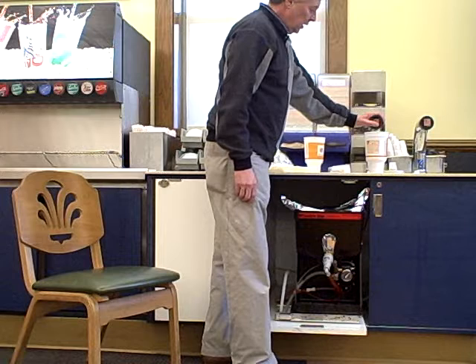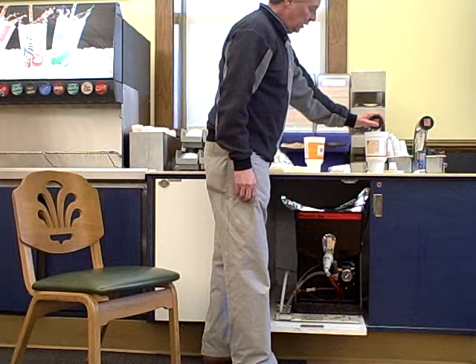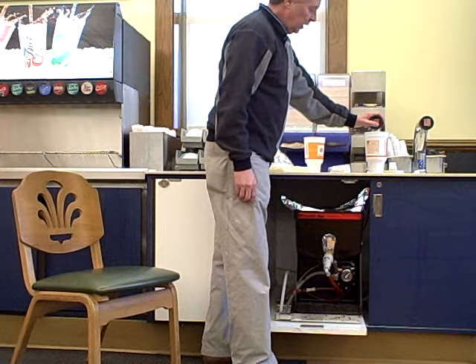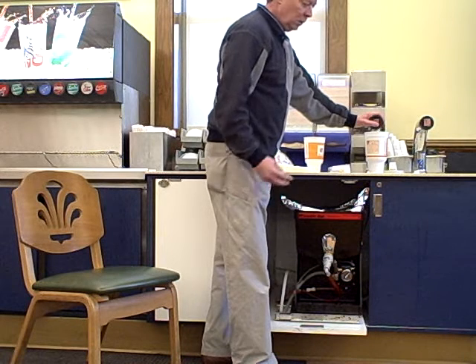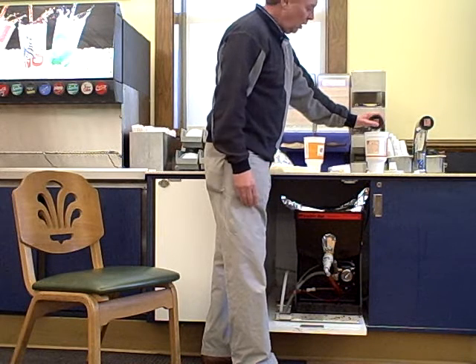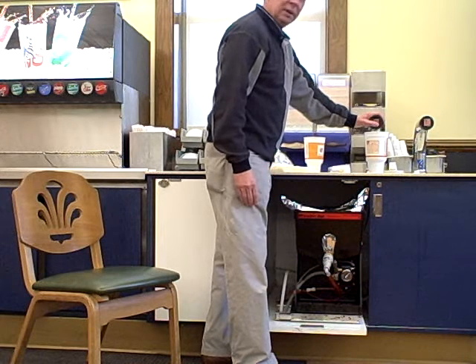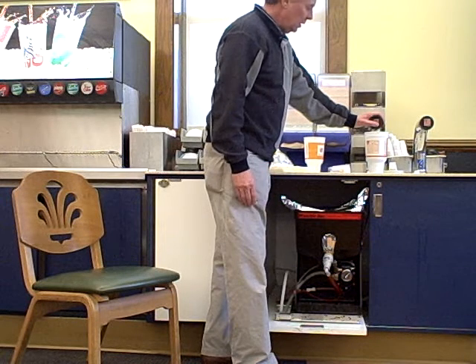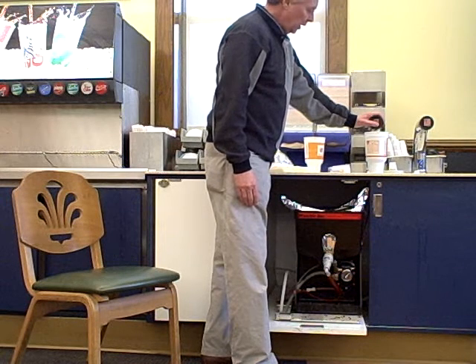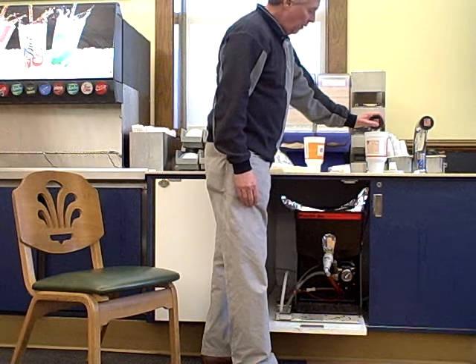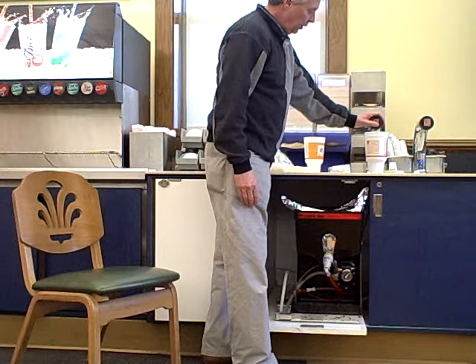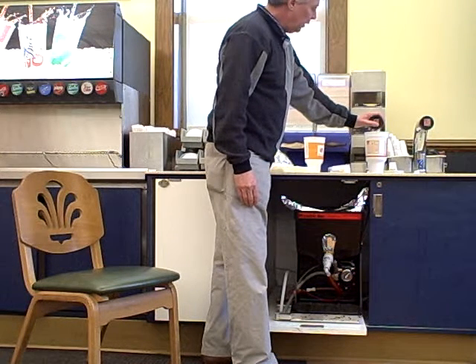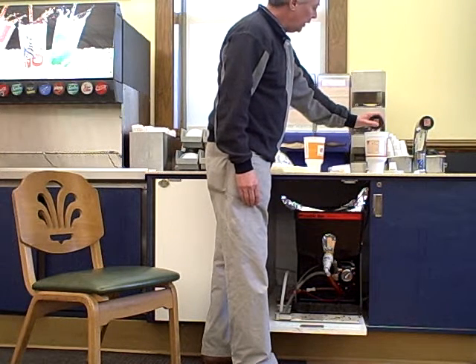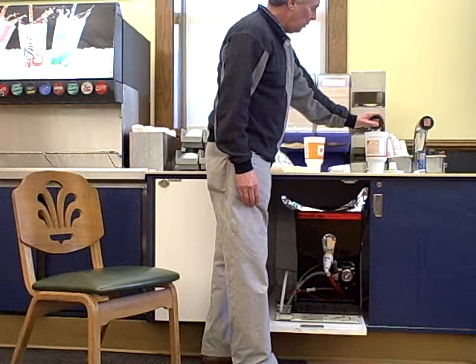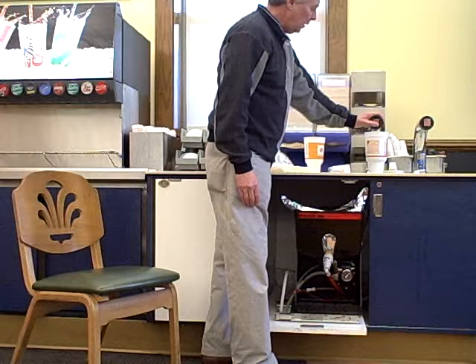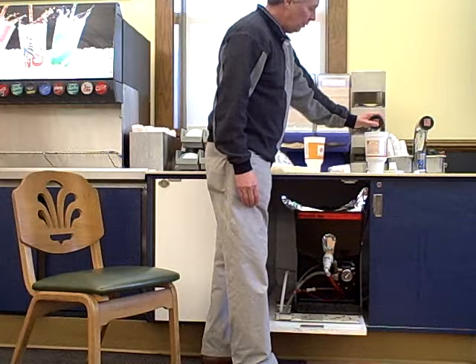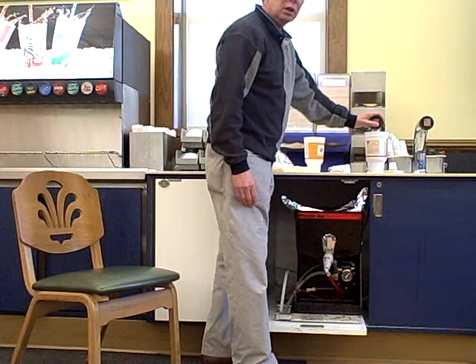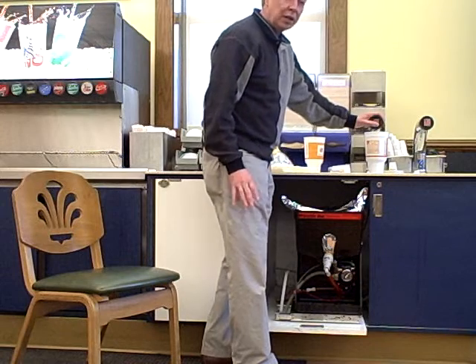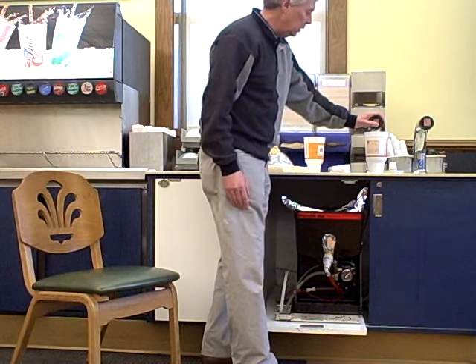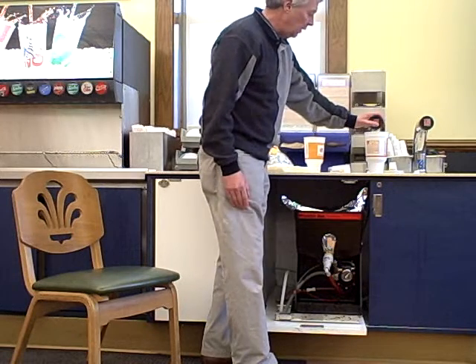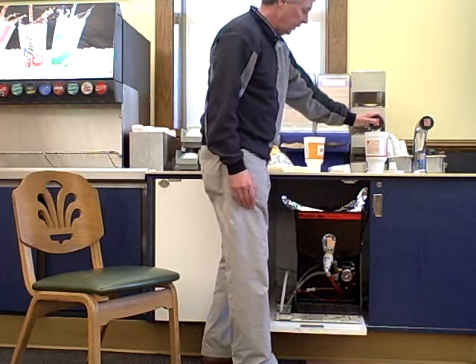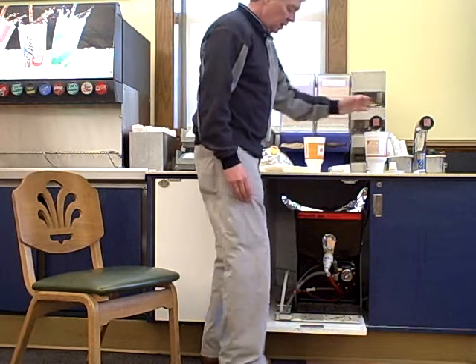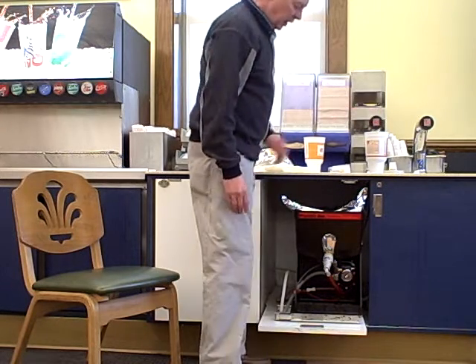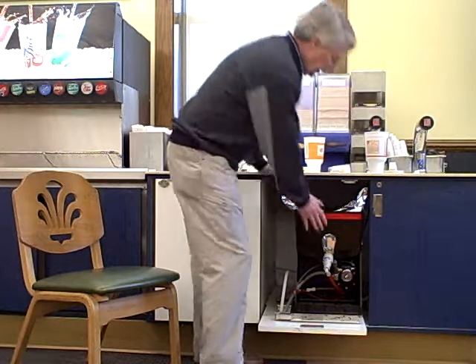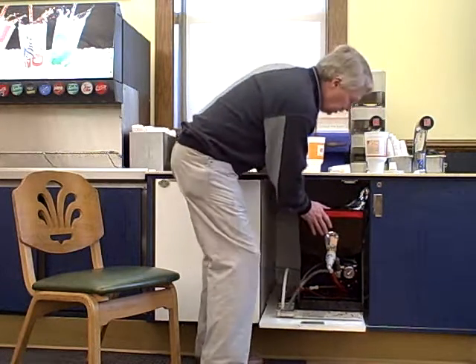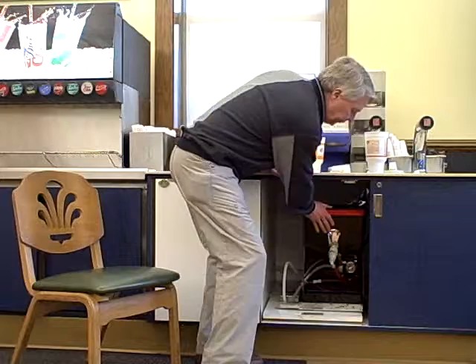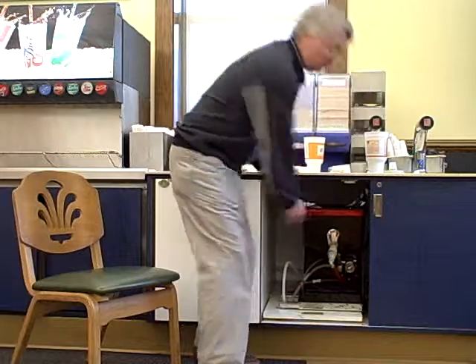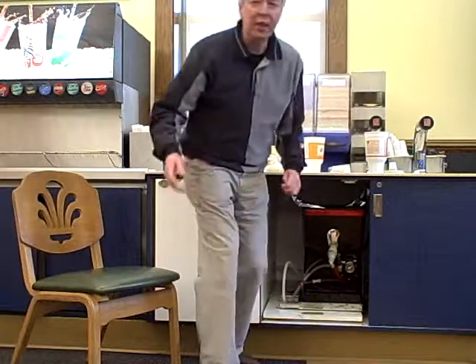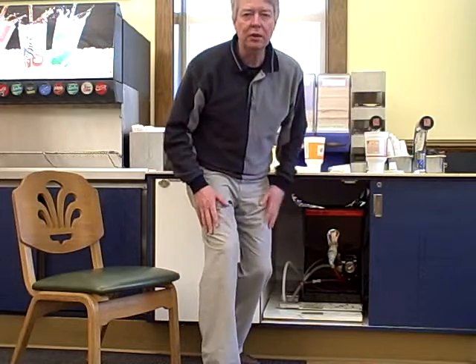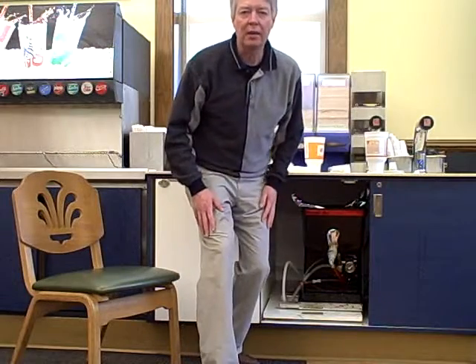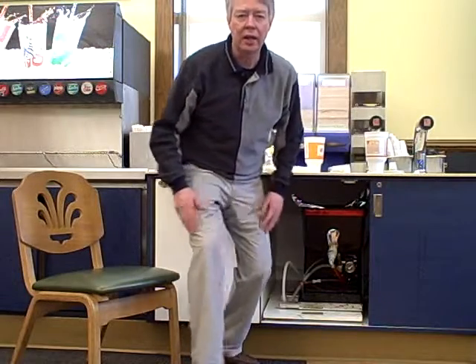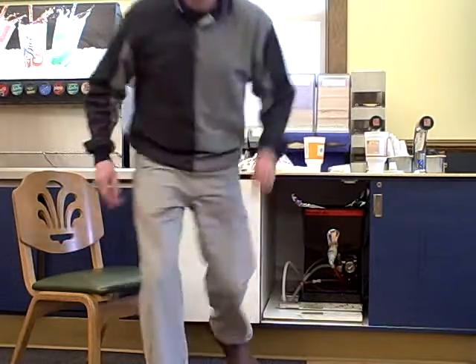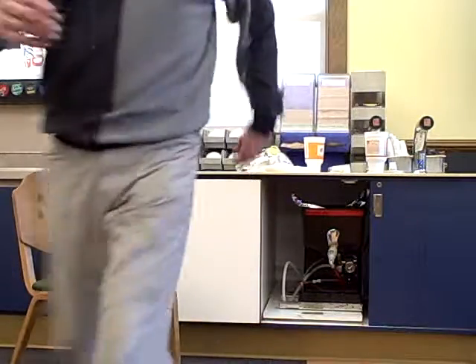This only takes one cup. I've got about half water there, and now I get ketchup coming out. I'm going to run a little bit of ketchup just to be safe. And that's how it's done. Thank you very much, have a good day.